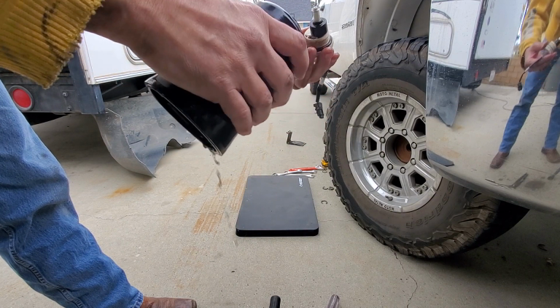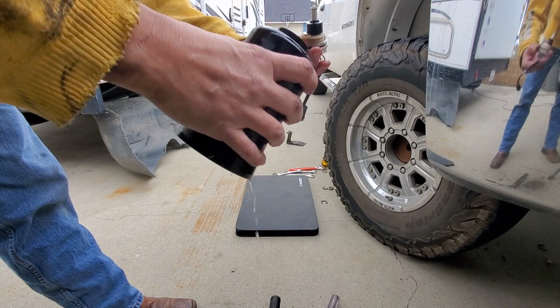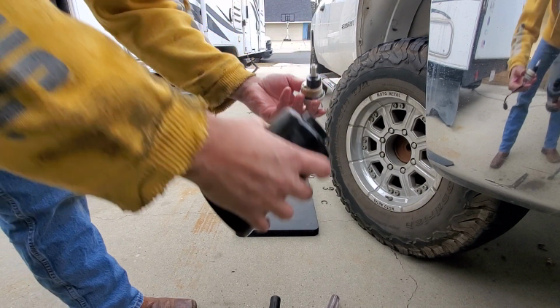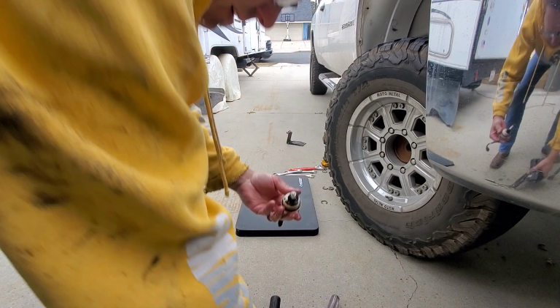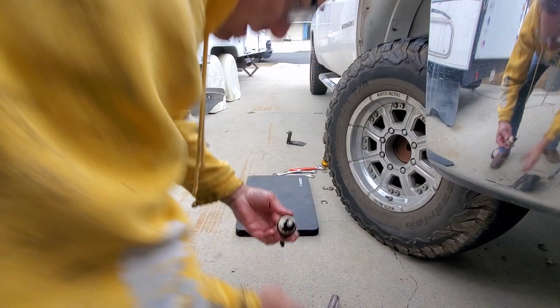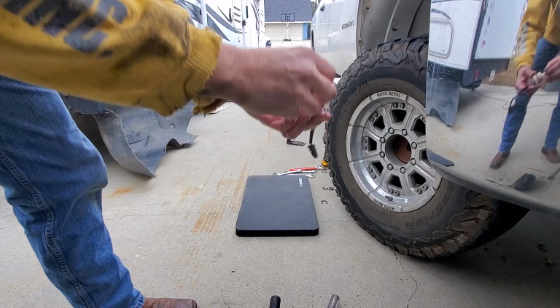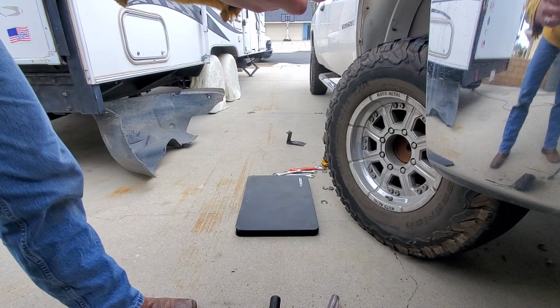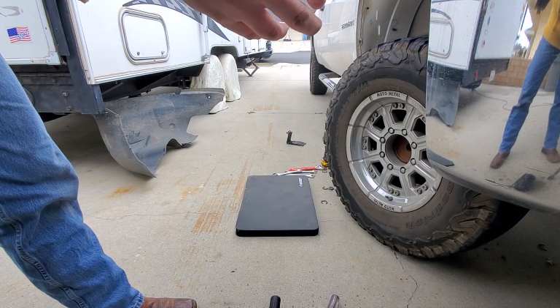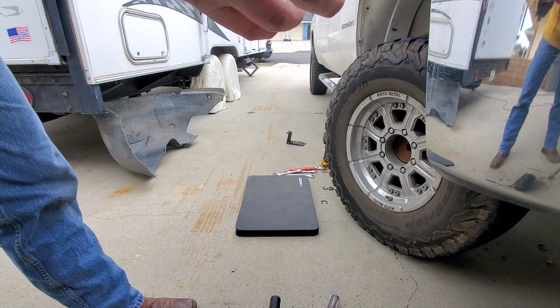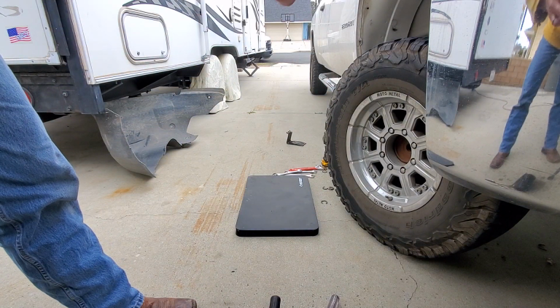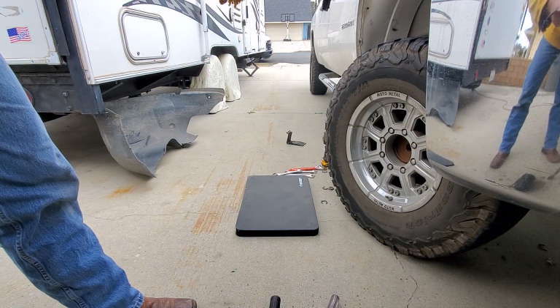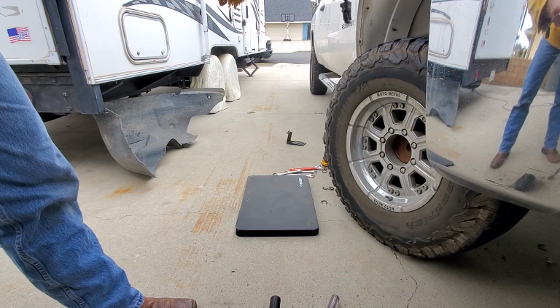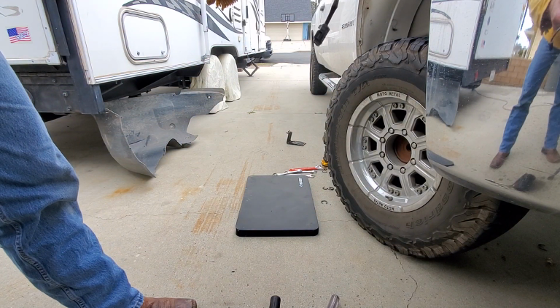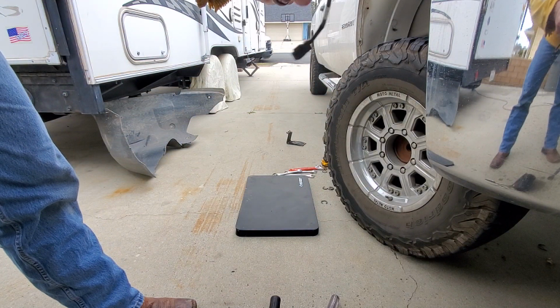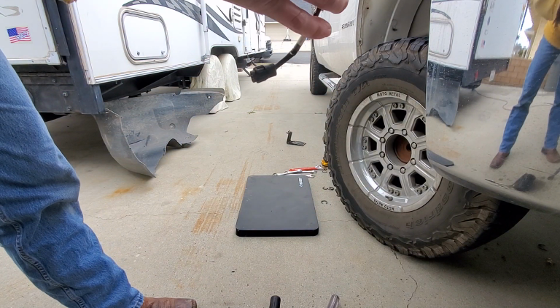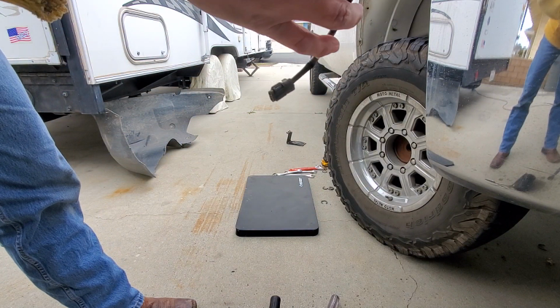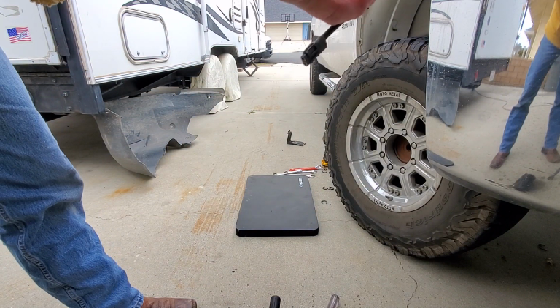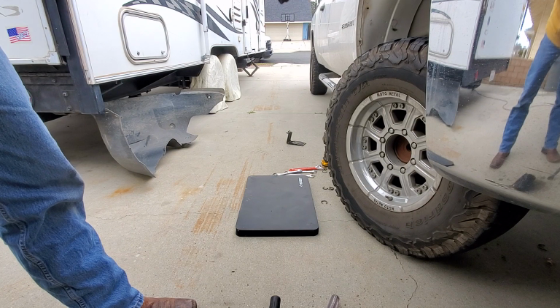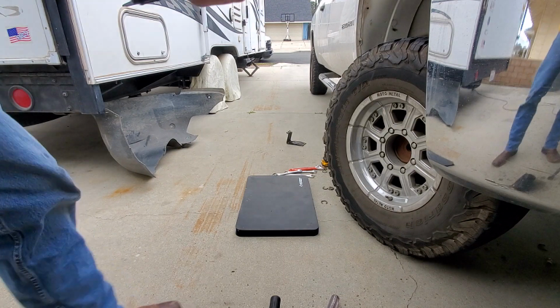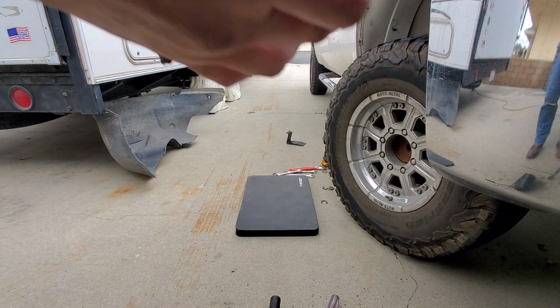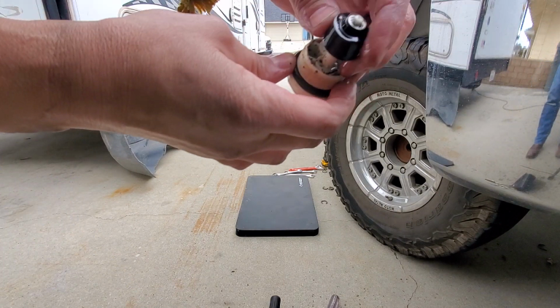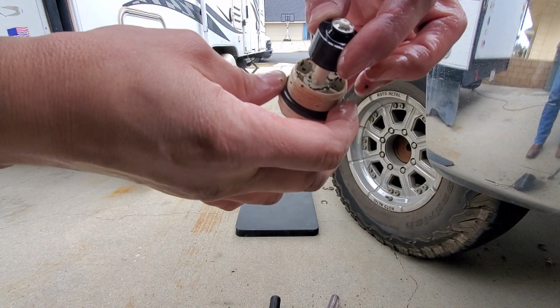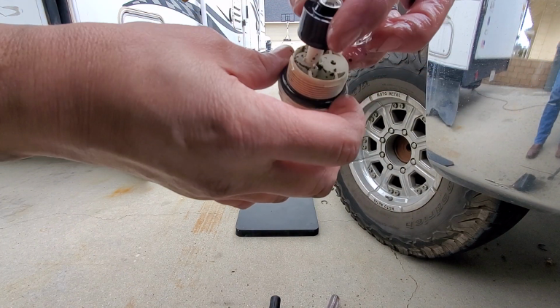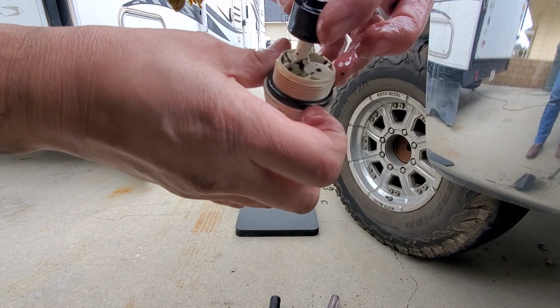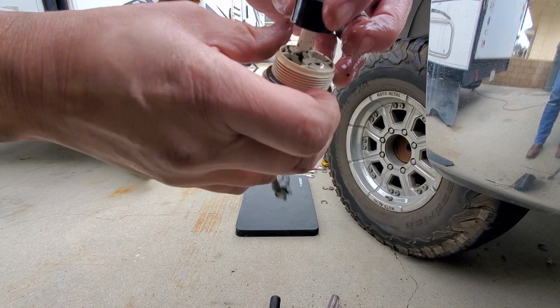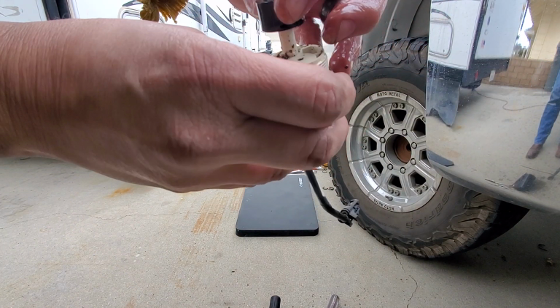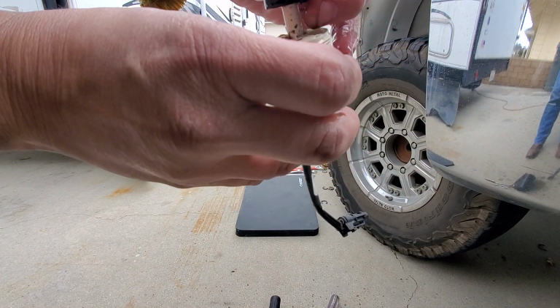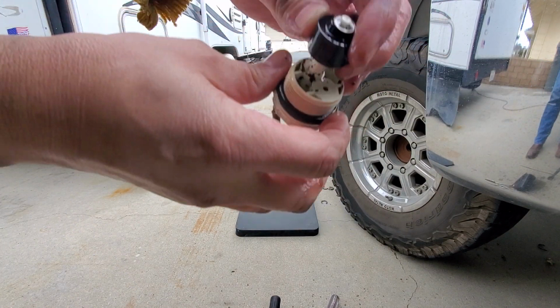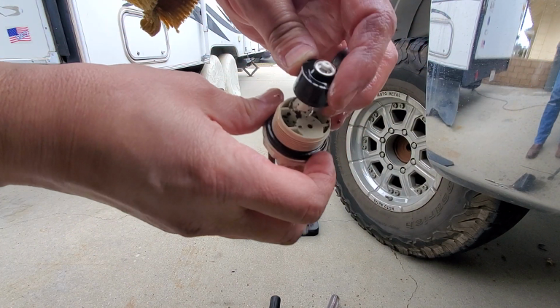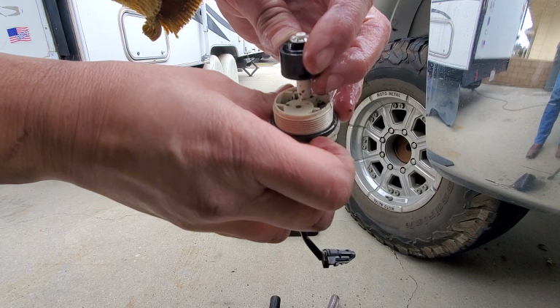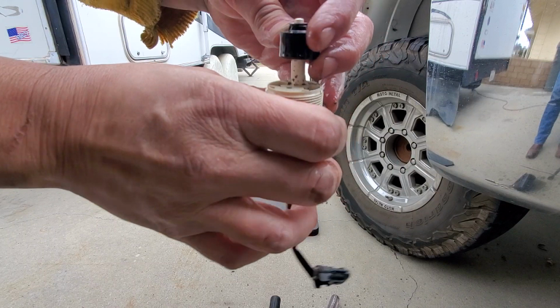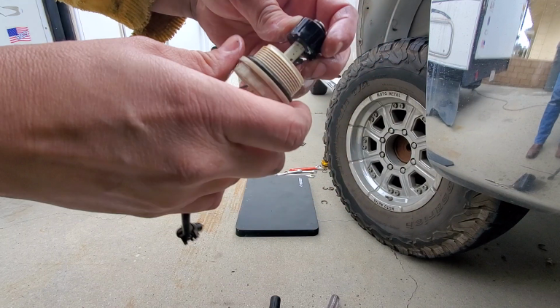See all the yuckies inside here — it's all got to get cleaned out, nasty. You can see all the junk down inside there, all that black crap. We'll soak that in diesel fuel and clean it out real good.